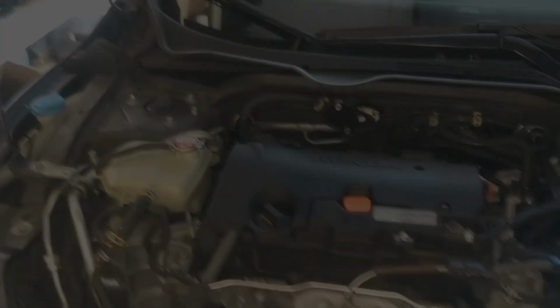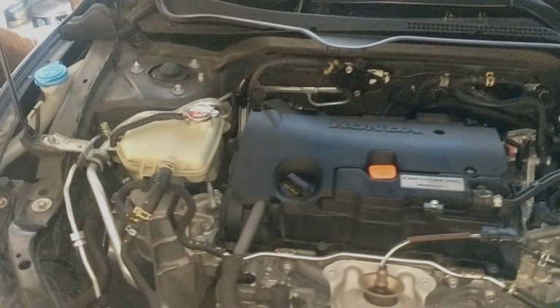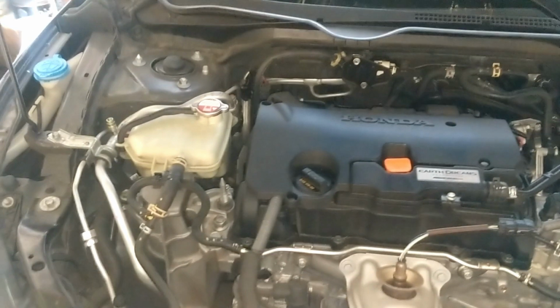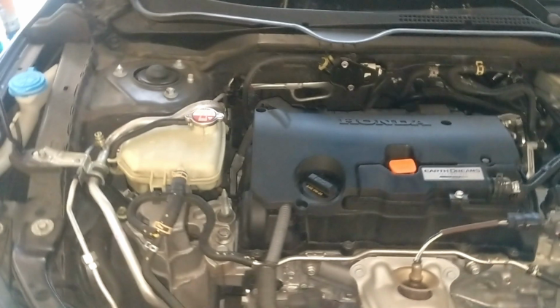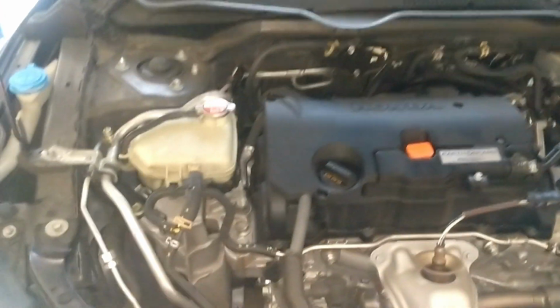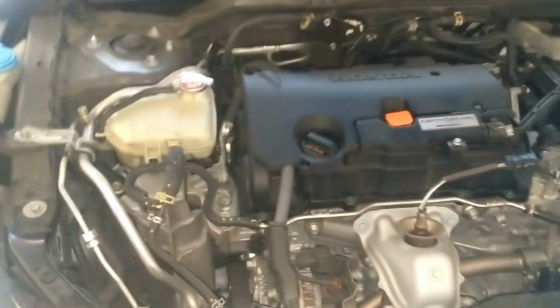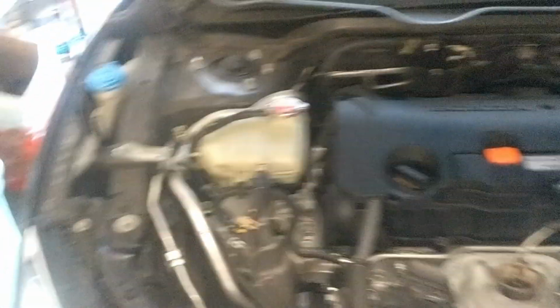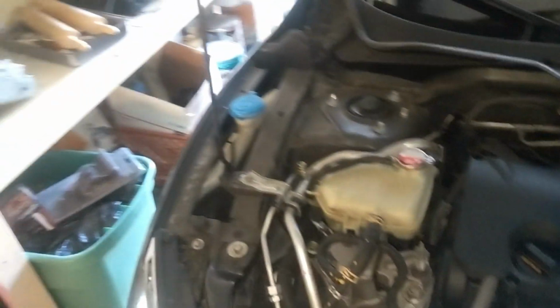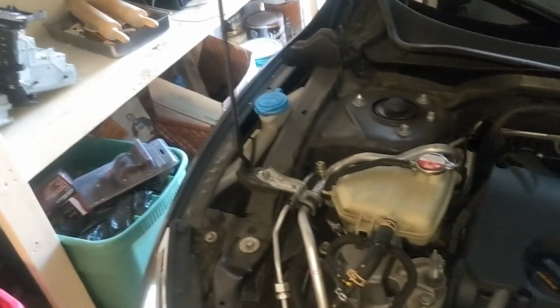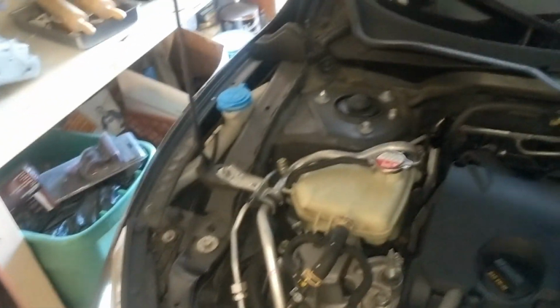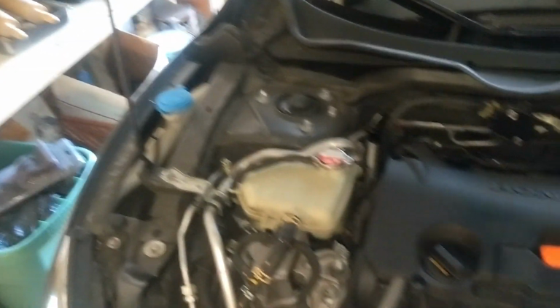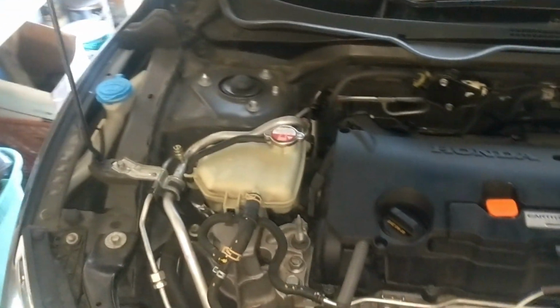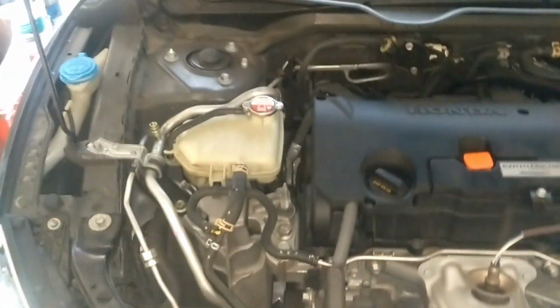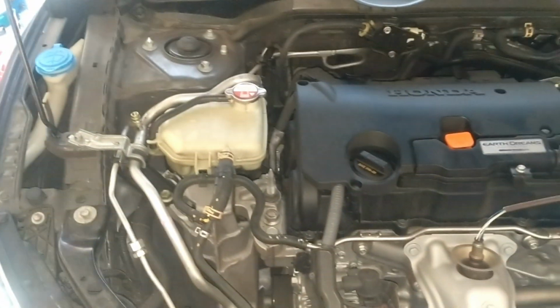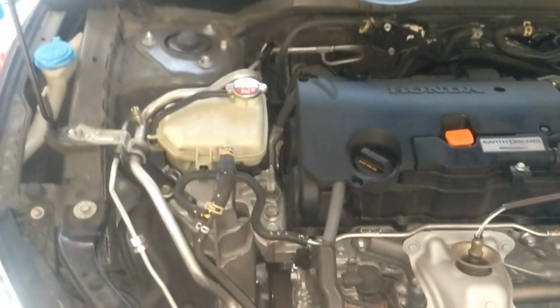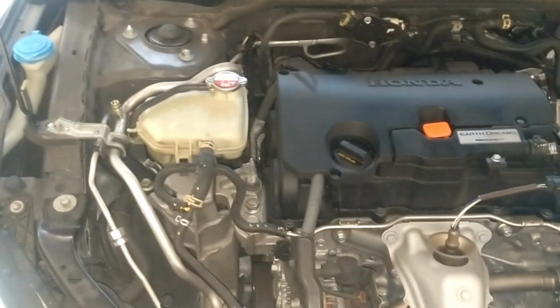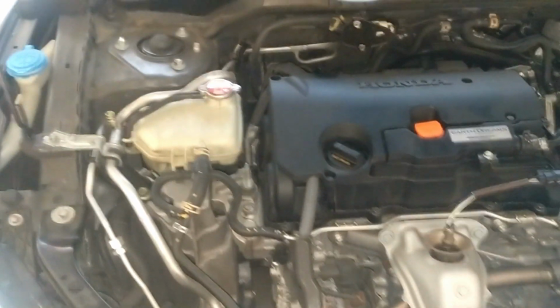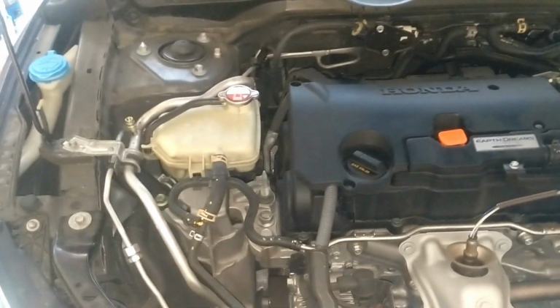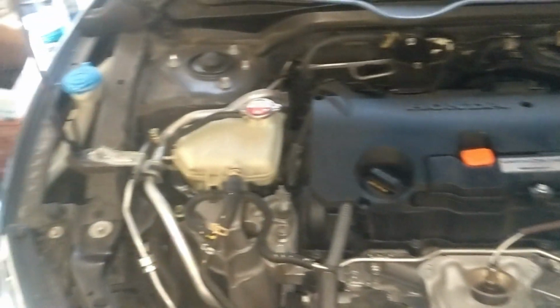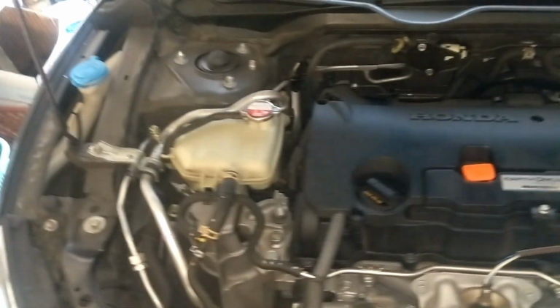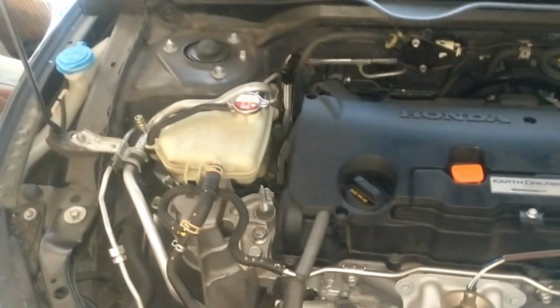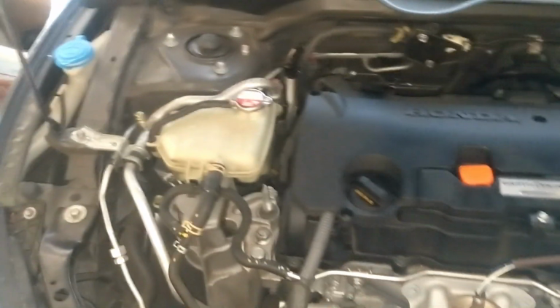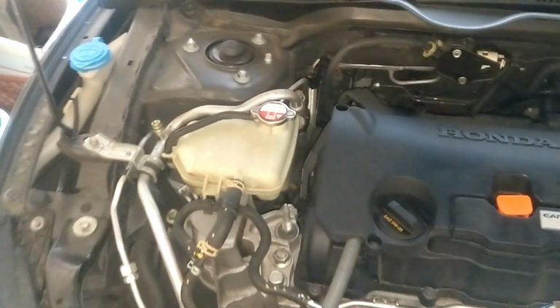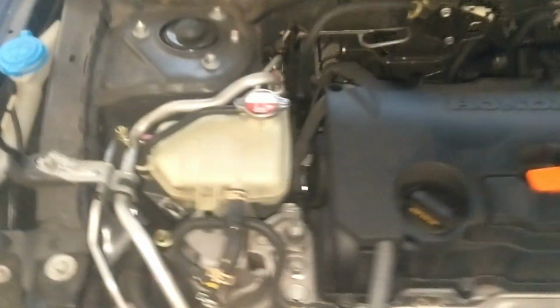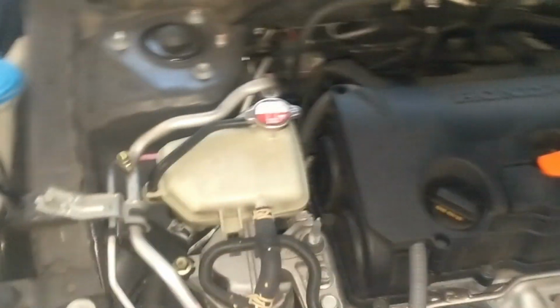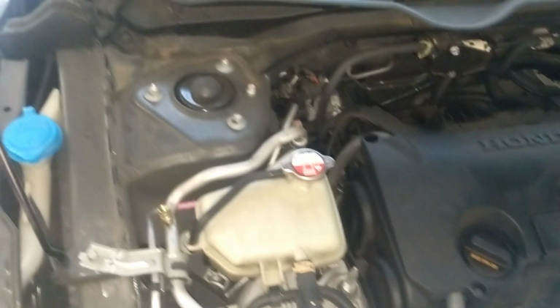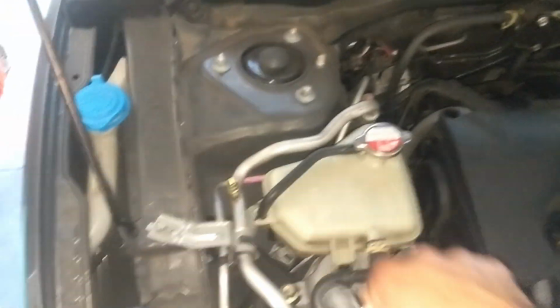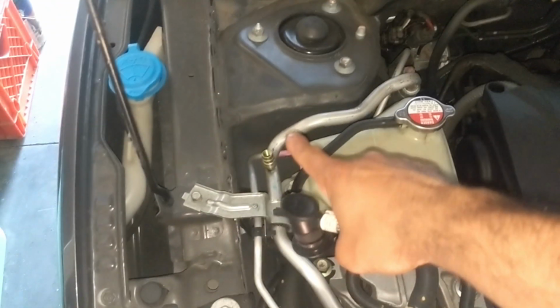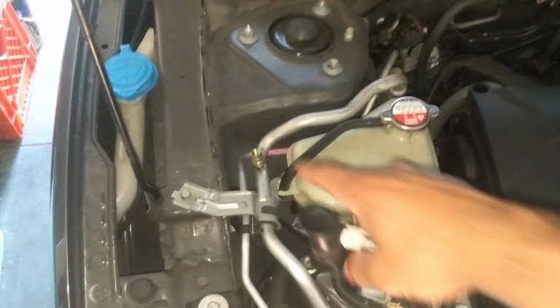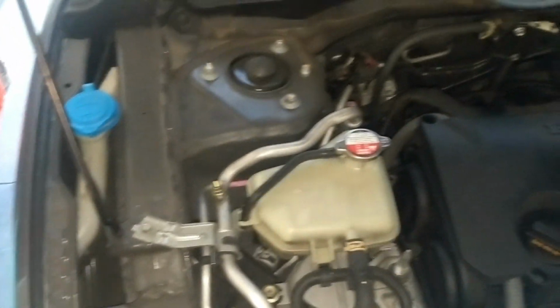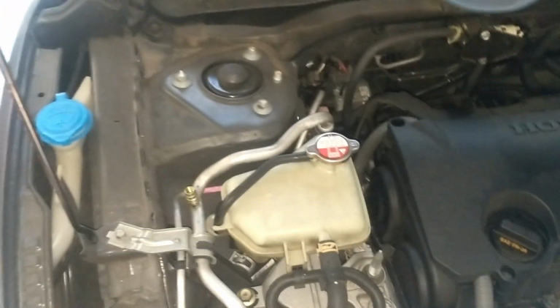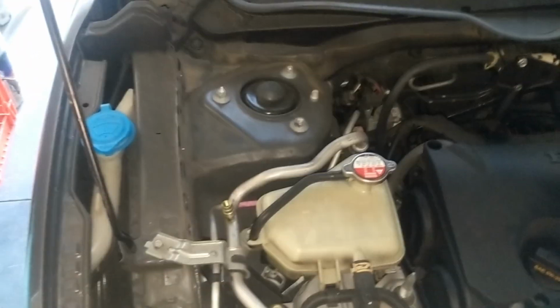Alright guys, got this 2016 Honda Civic — looks like the AC is not getting cold. I'm going to check my Freon levels. I went ahead and took out the low side cap here.